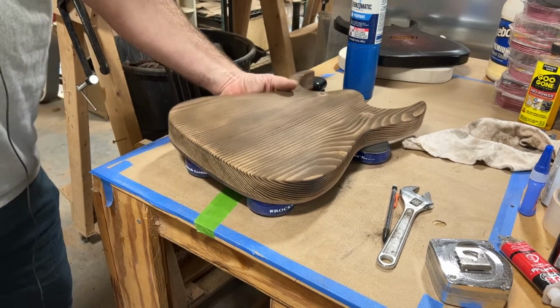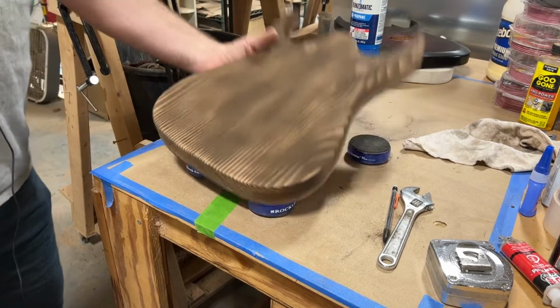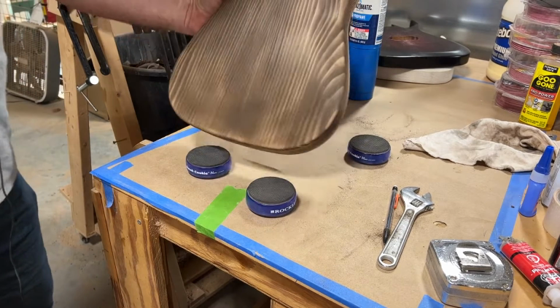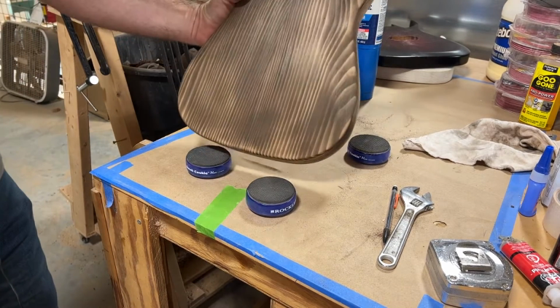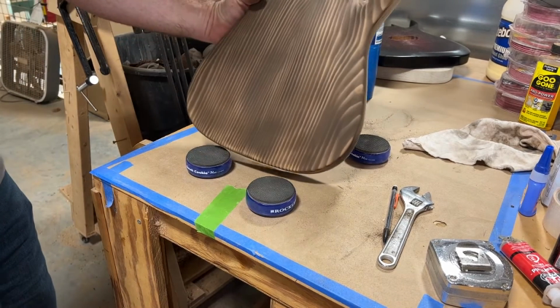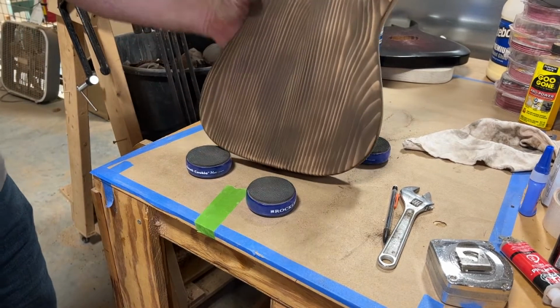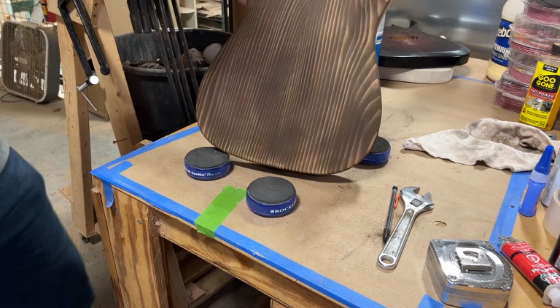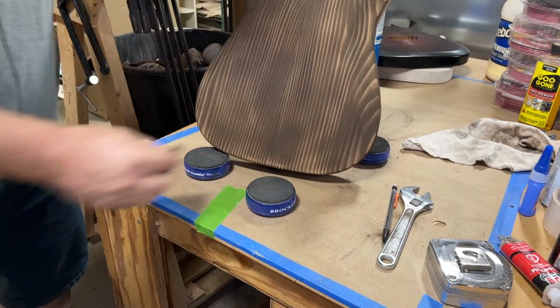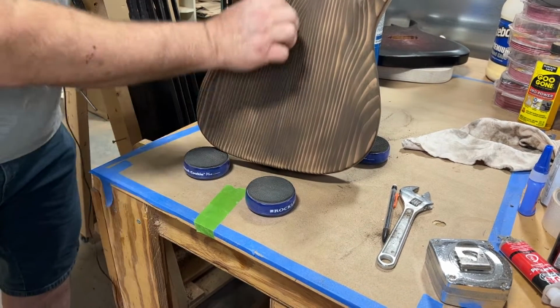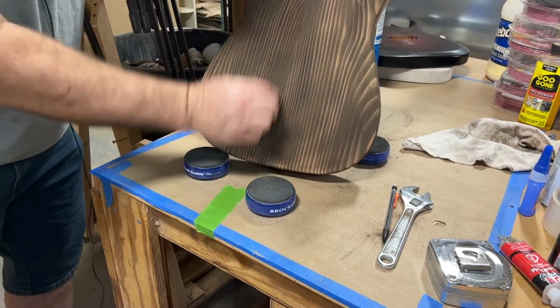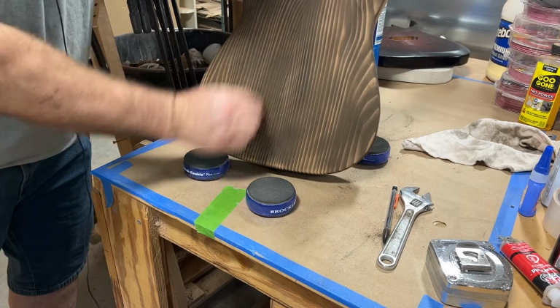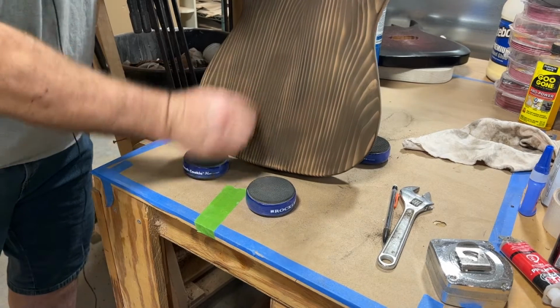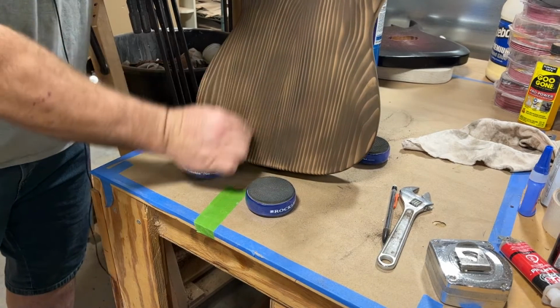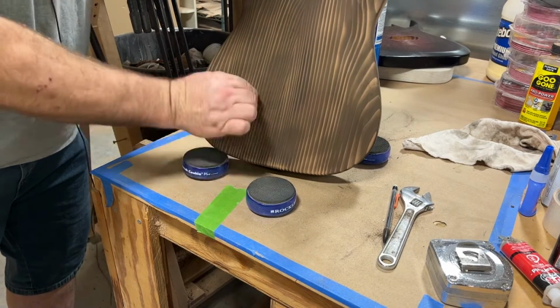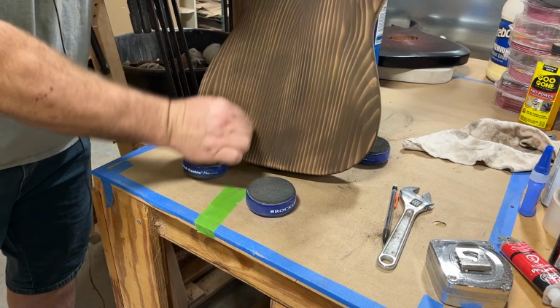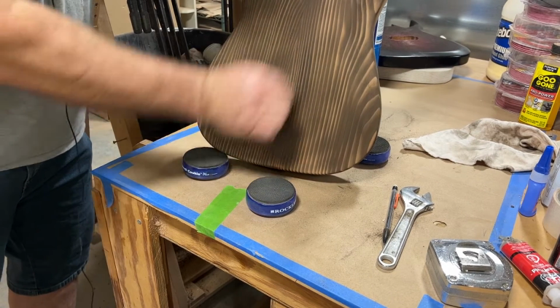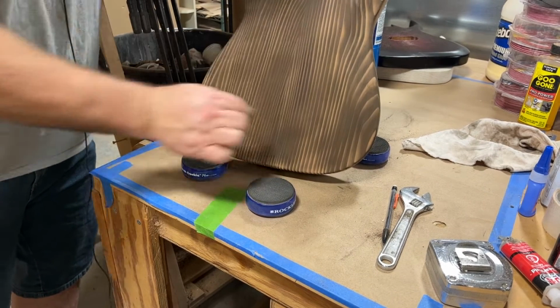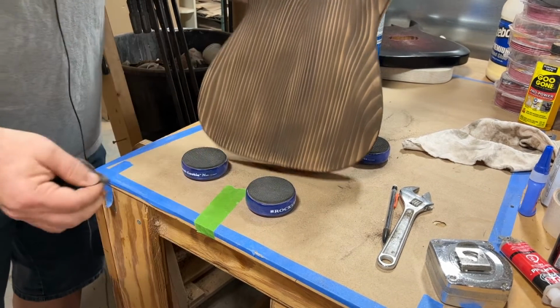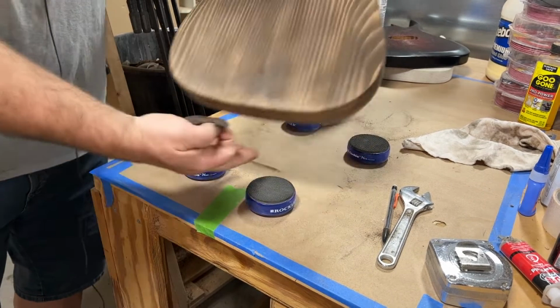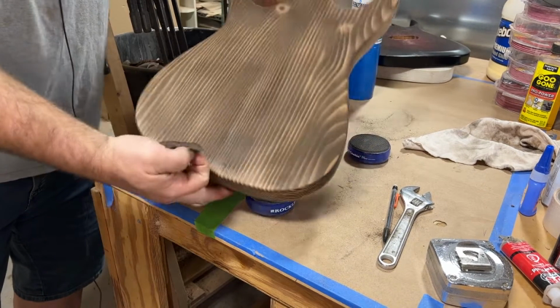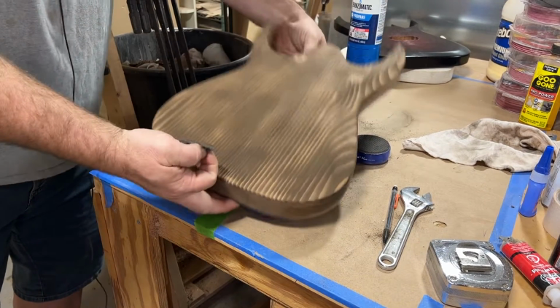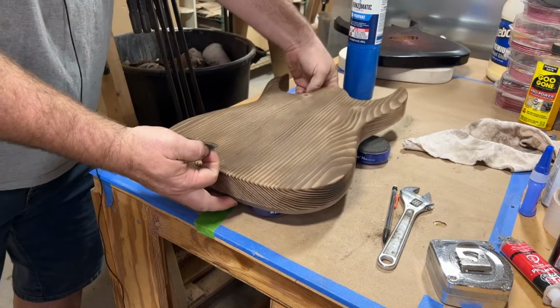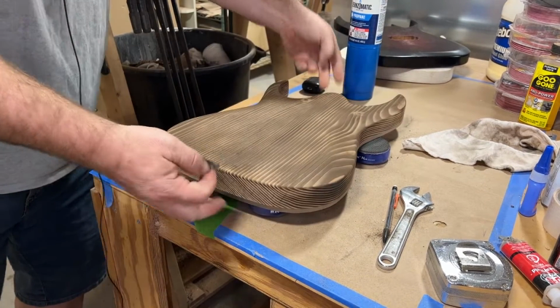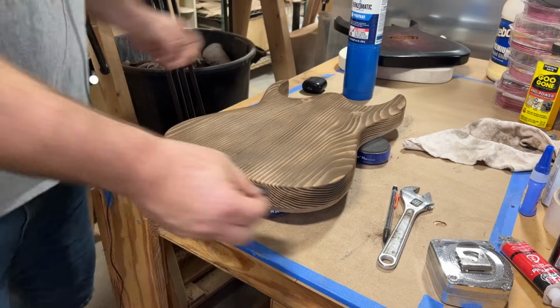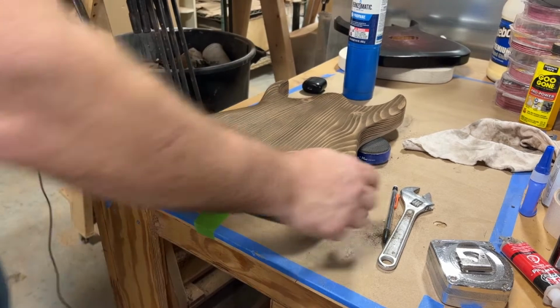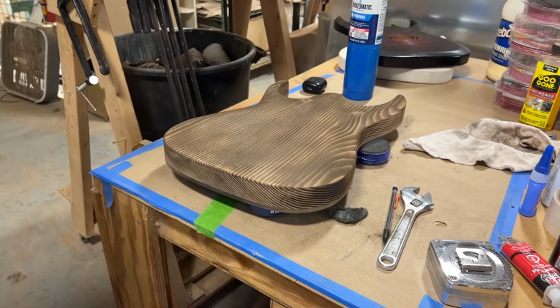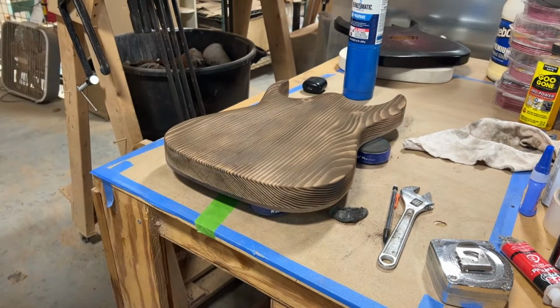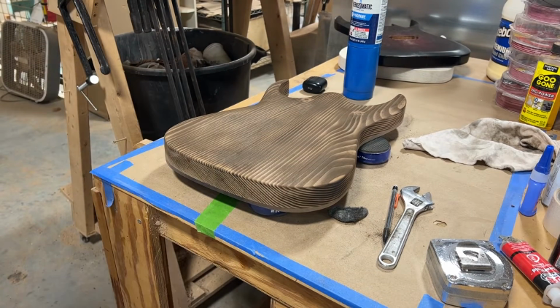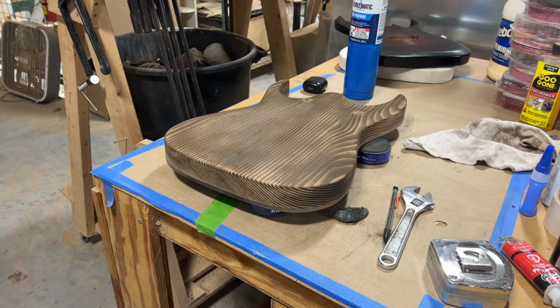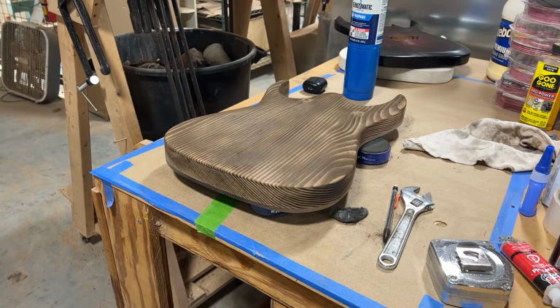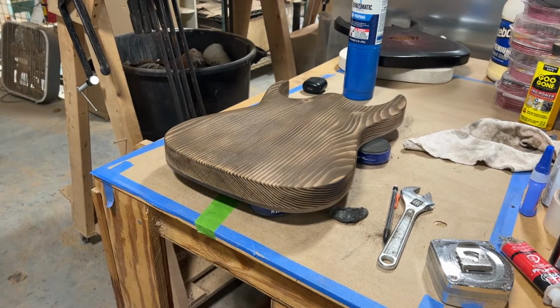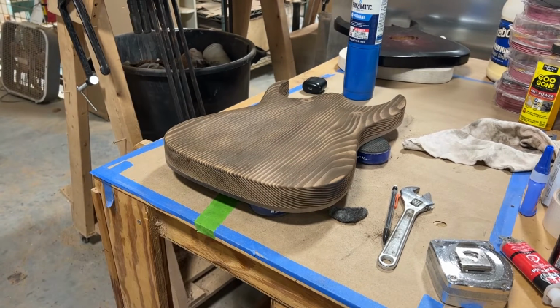I think I could be happy with that. Do a little bit more, clean up those splotches and get some oil on it.